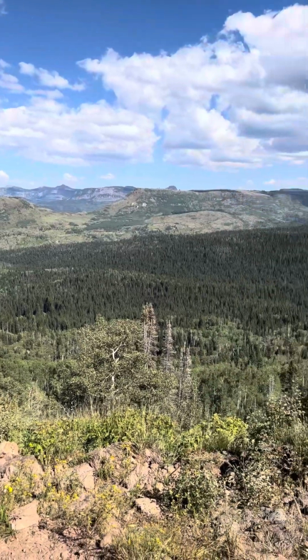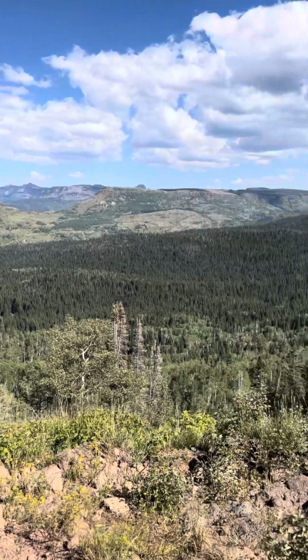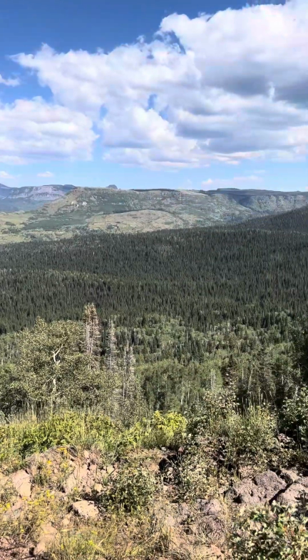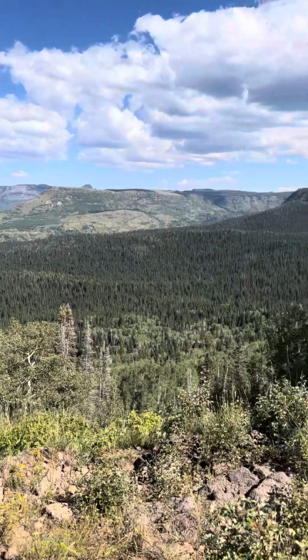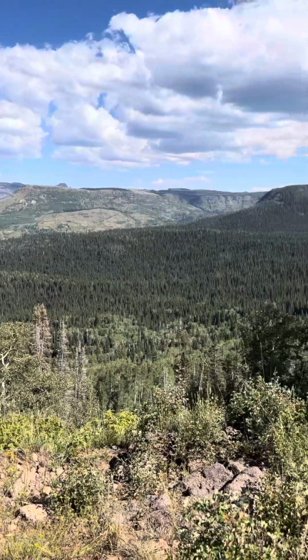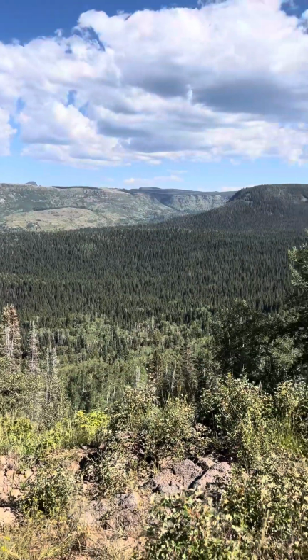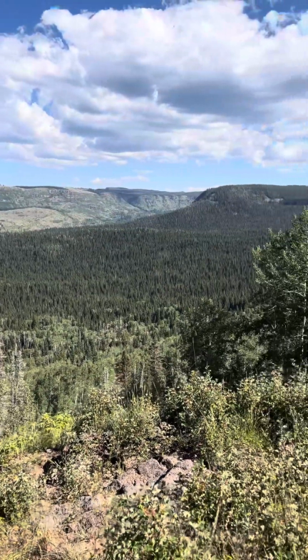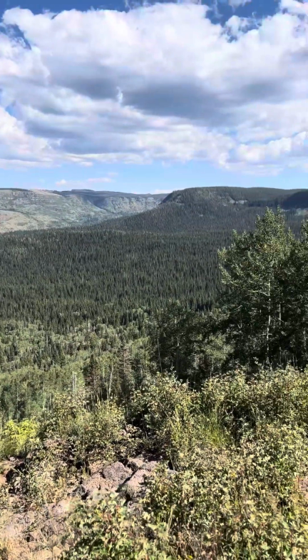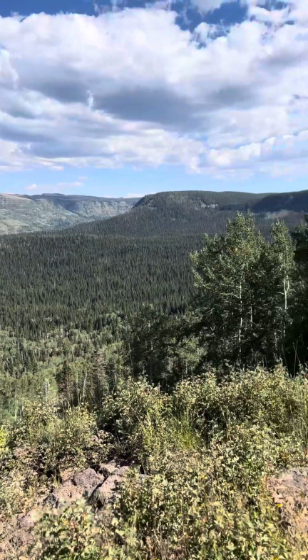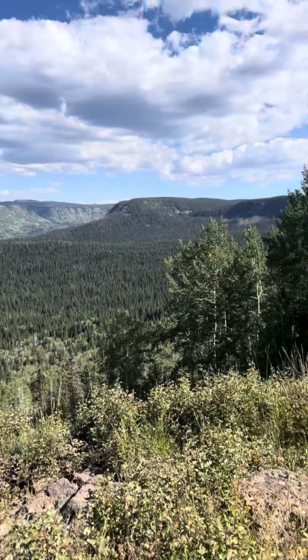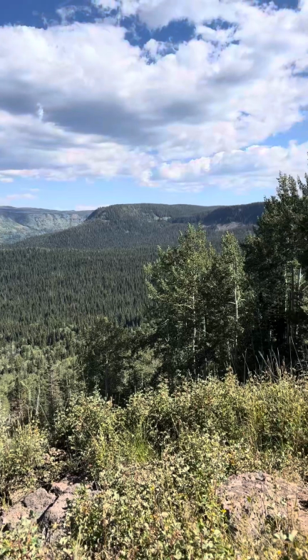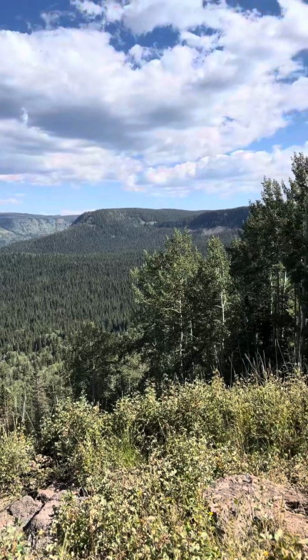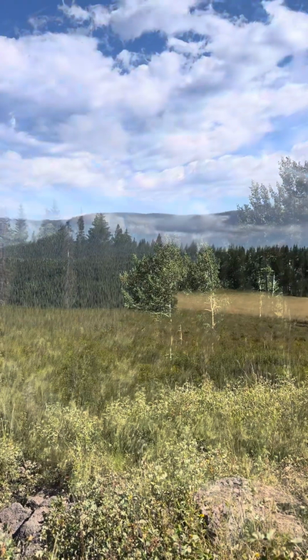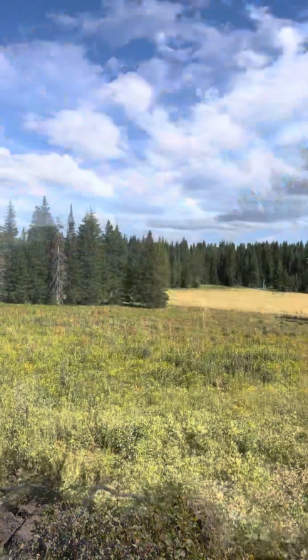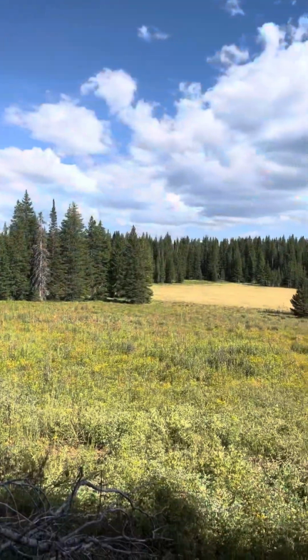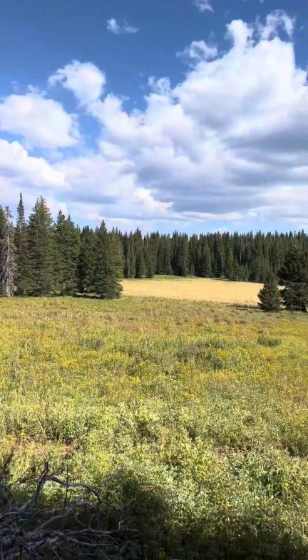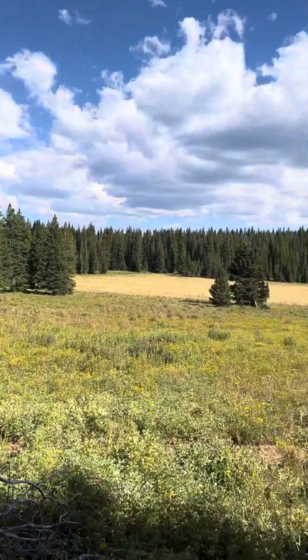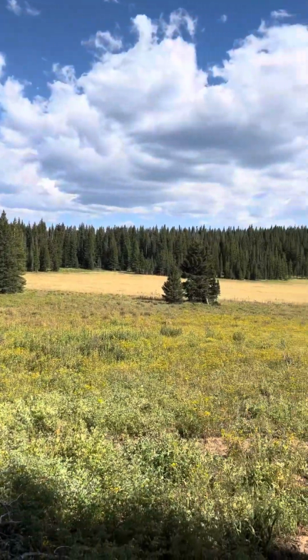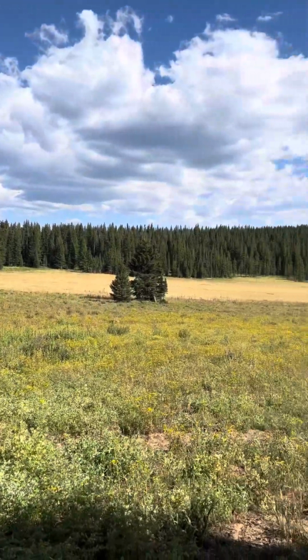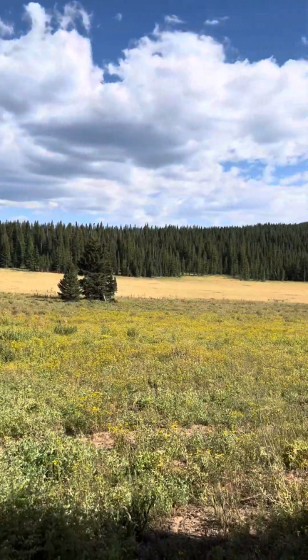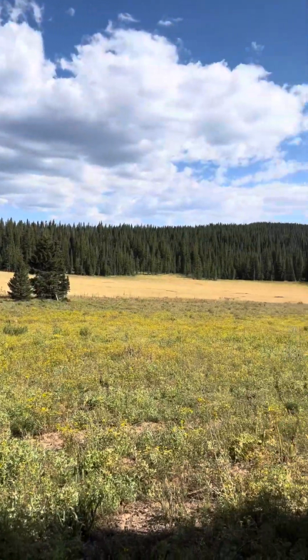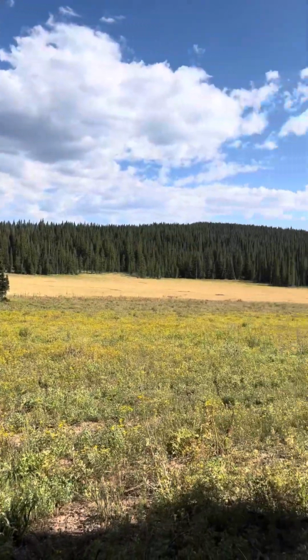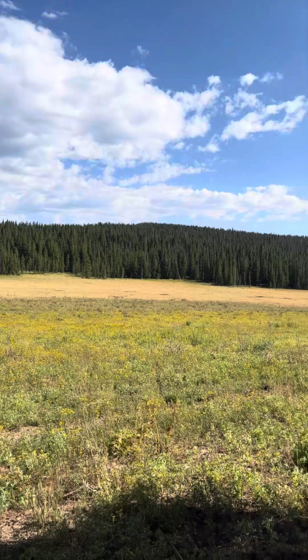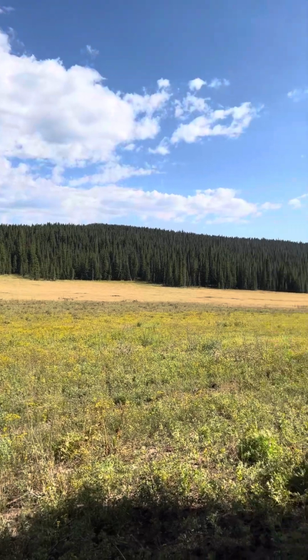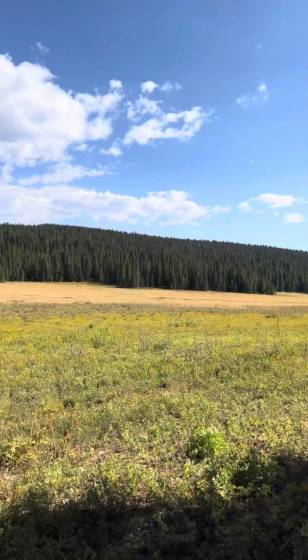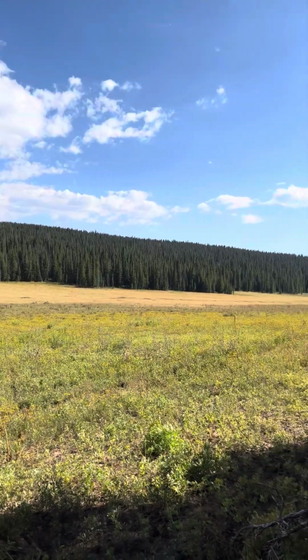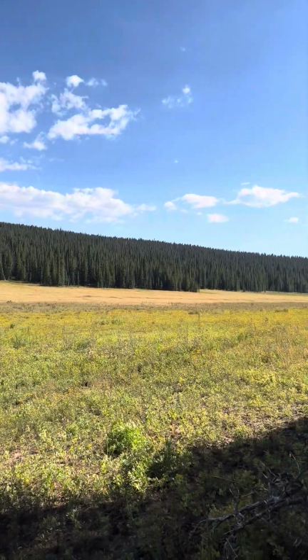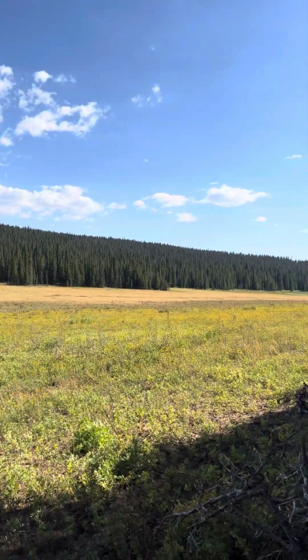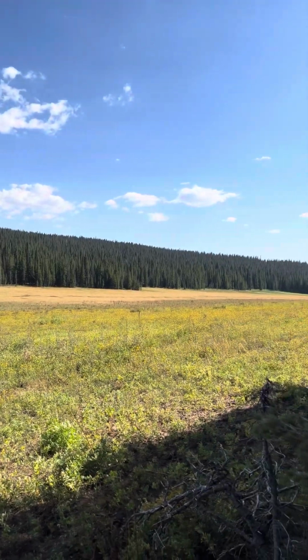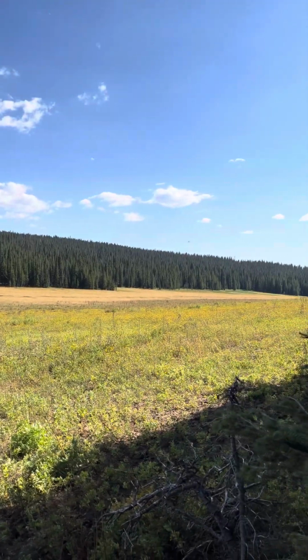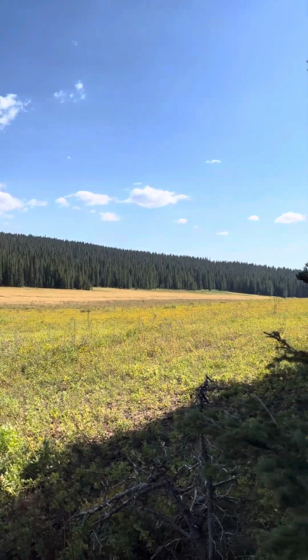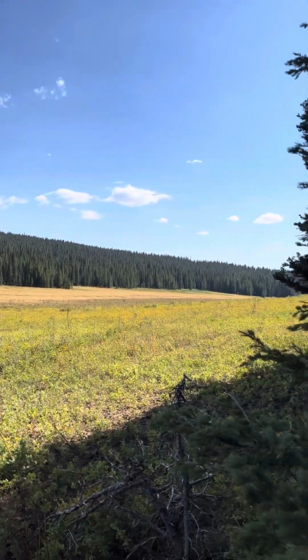I think that come late May there wouldn't be much snow at the low elevations, but up here around 10,000 feet with cold sinks like the one you're looking at right now, I think there would still be a few feet of snow to come up and ski around on with my cross-country skis.